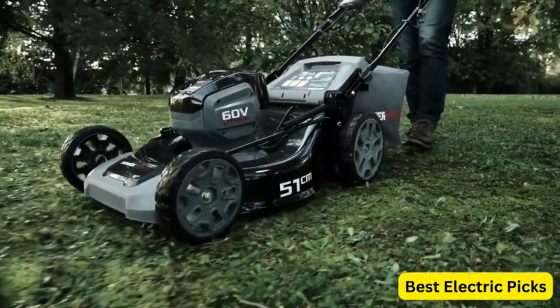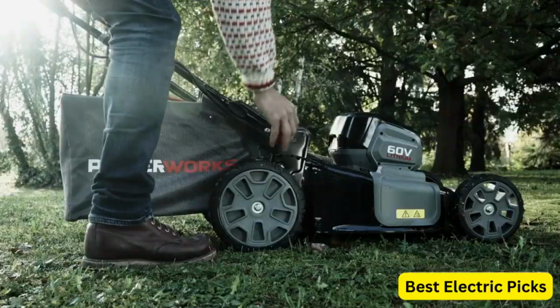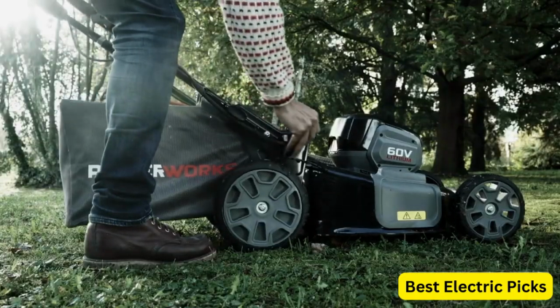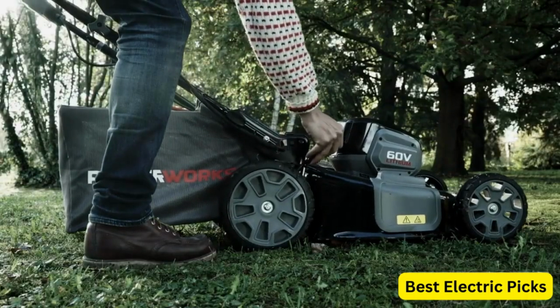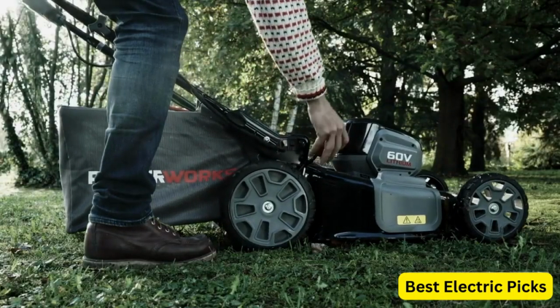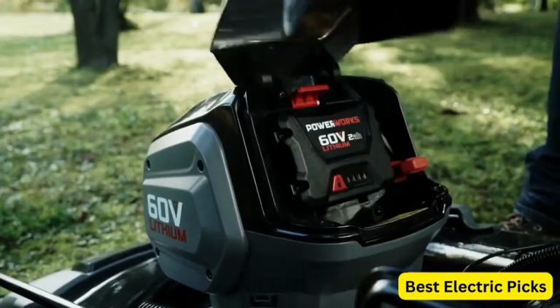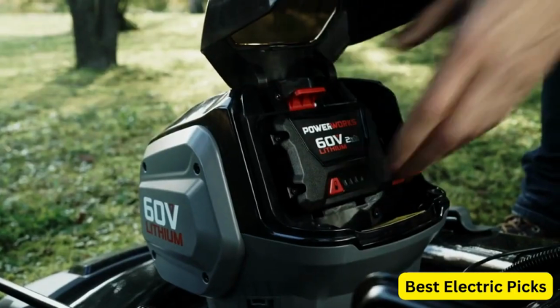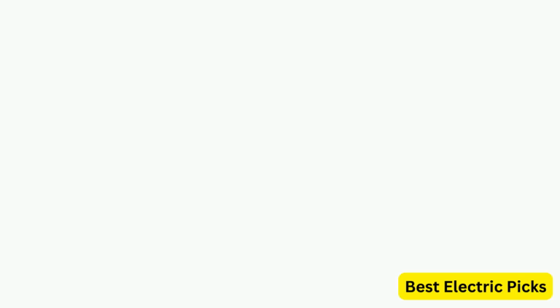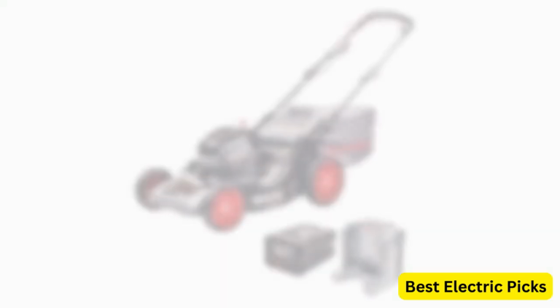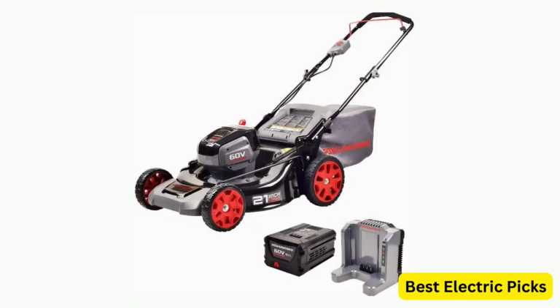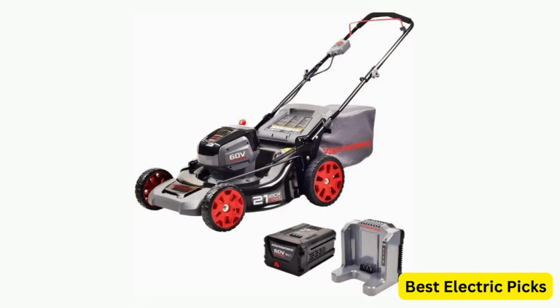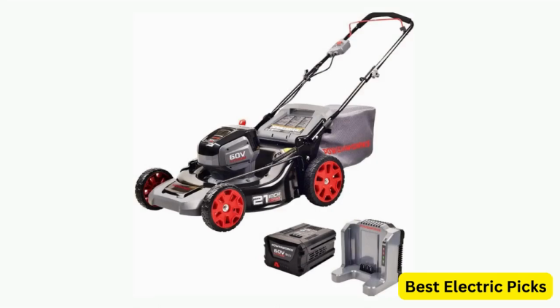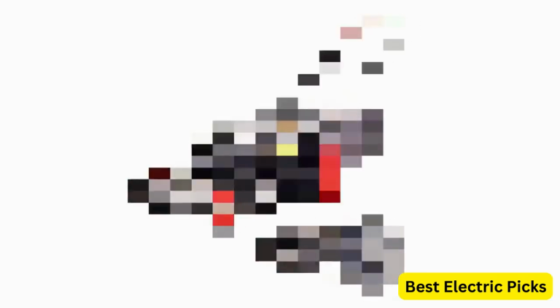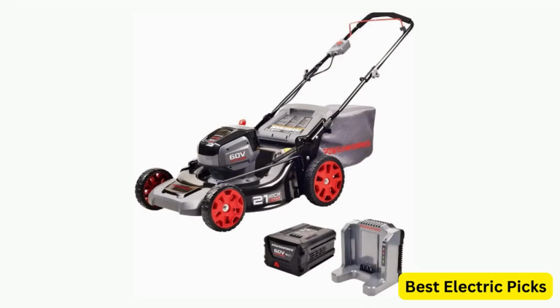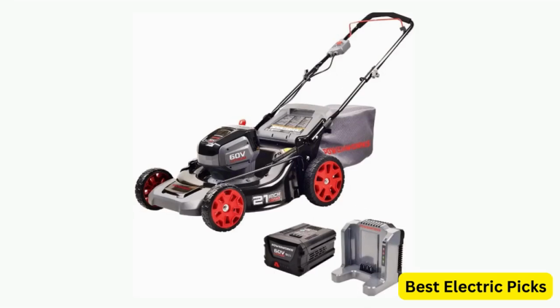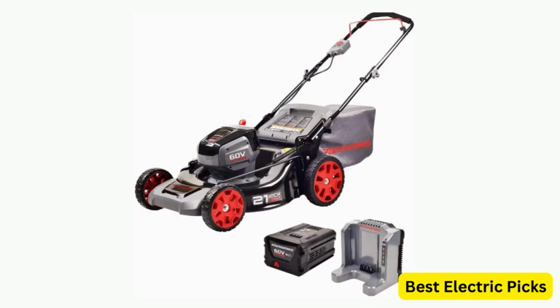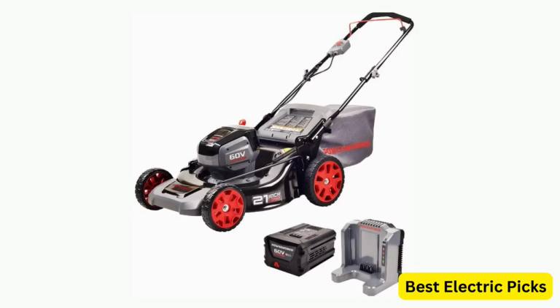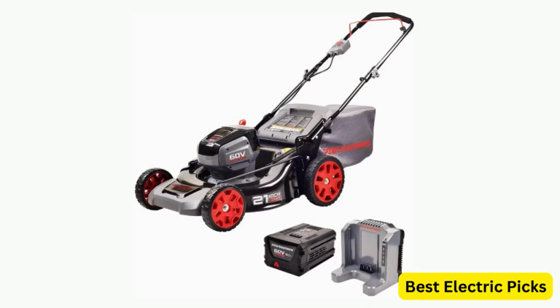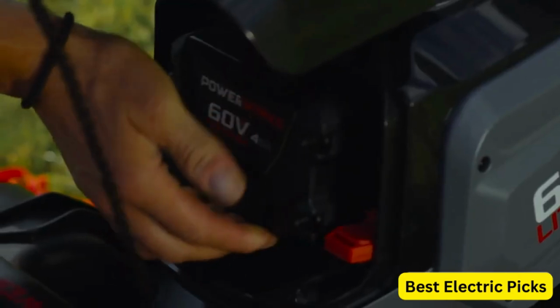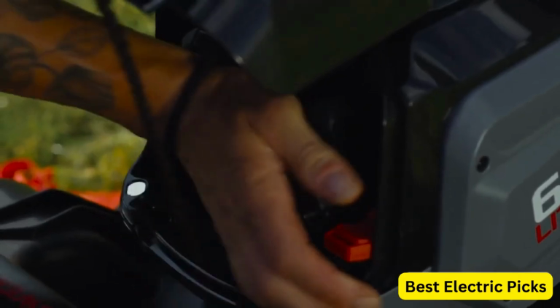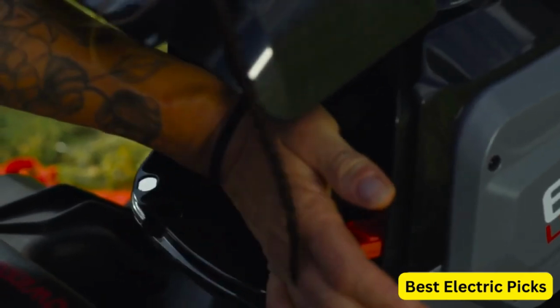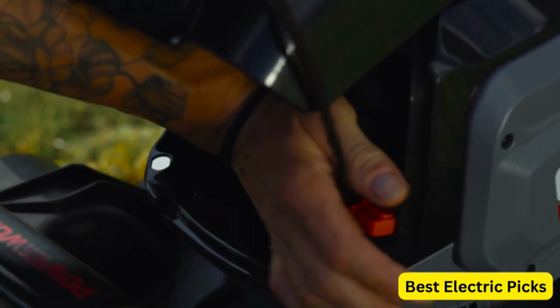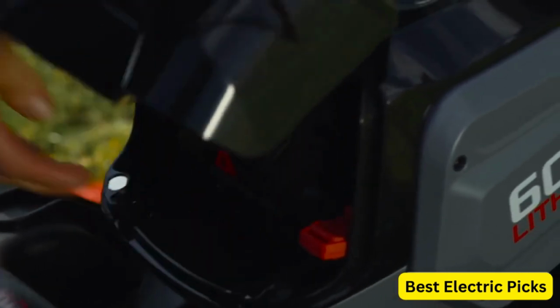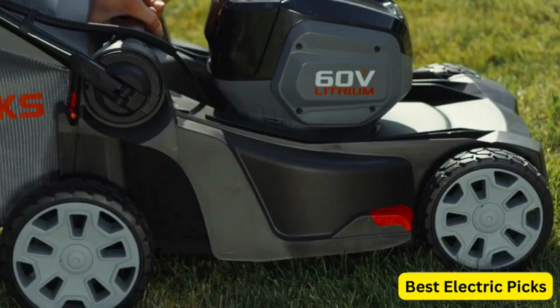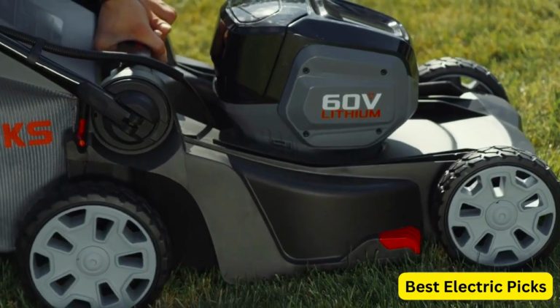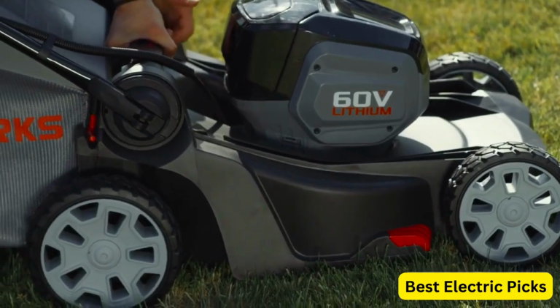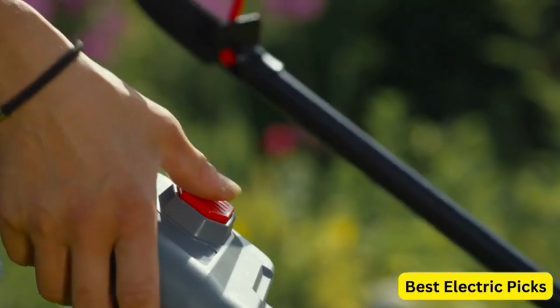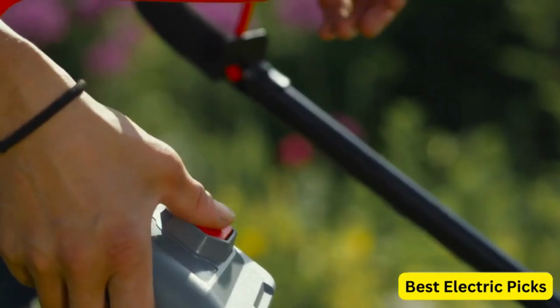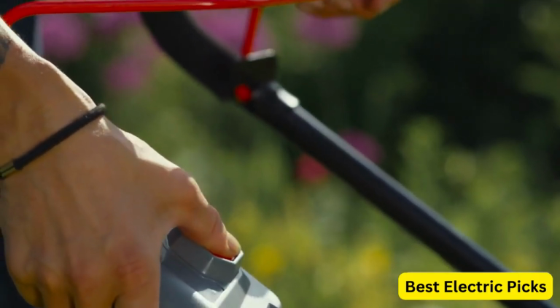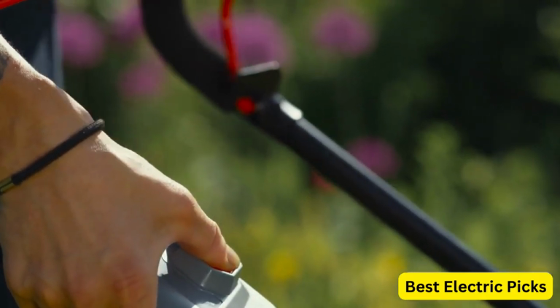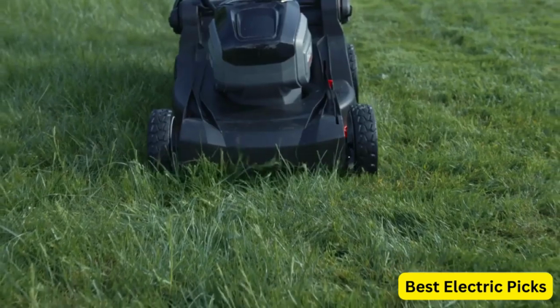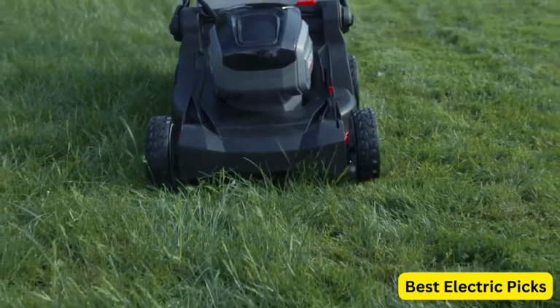The PowerWorks 60V21-Inch Electric Brushless HP Mower is quiet, emission-free, and requires minimal maintenance. You can say goodbye to messy gas and oil changes, and enjoy the convenience and eco-friendliness of an electric mower.